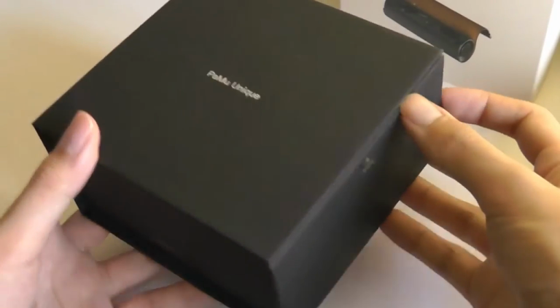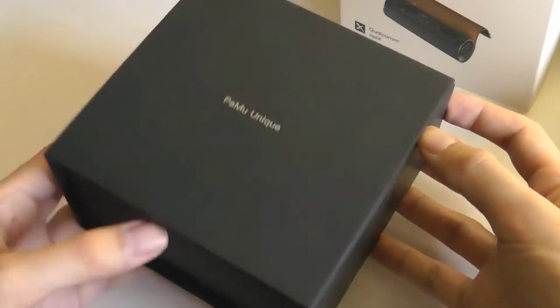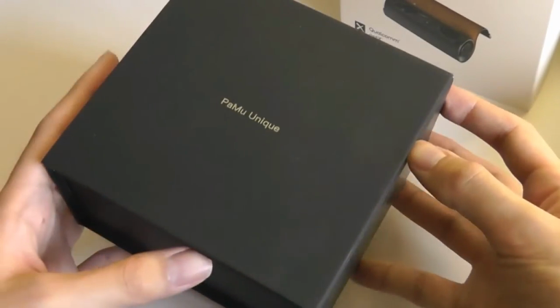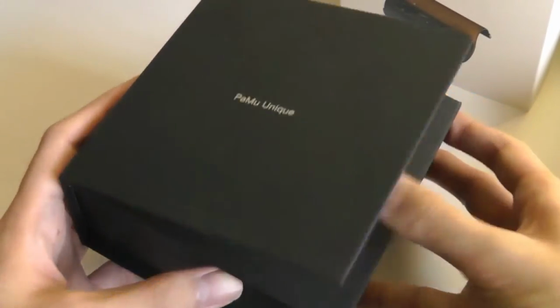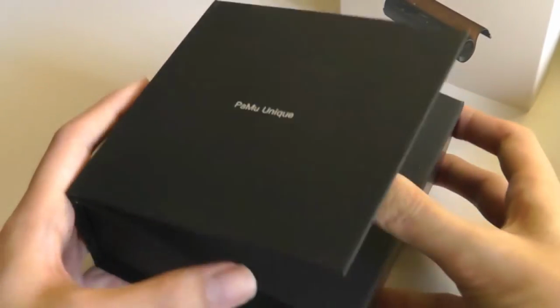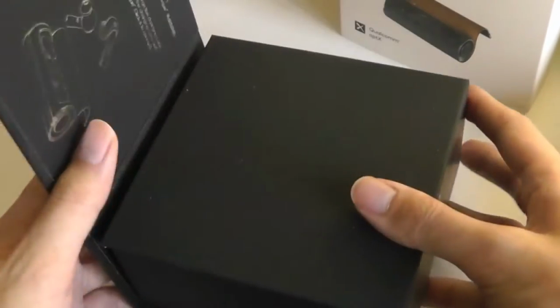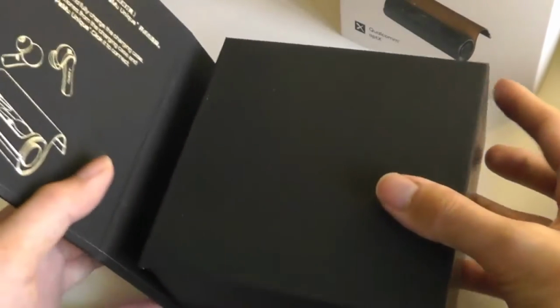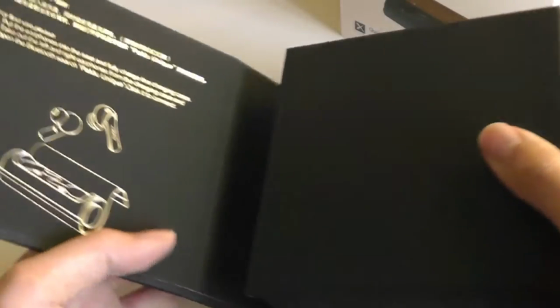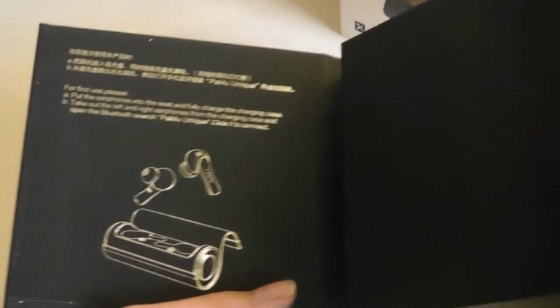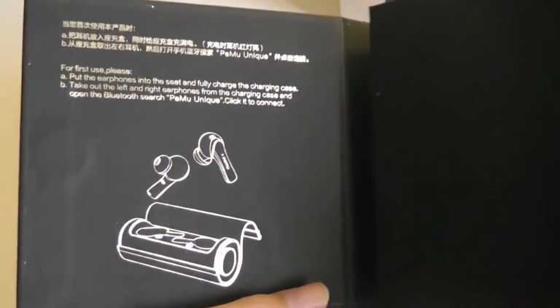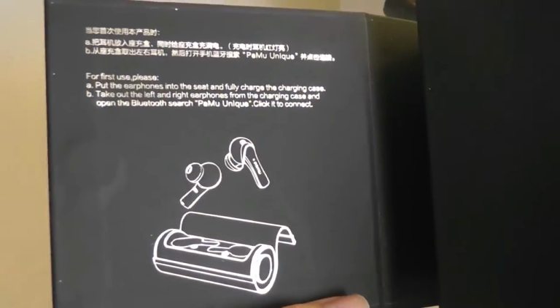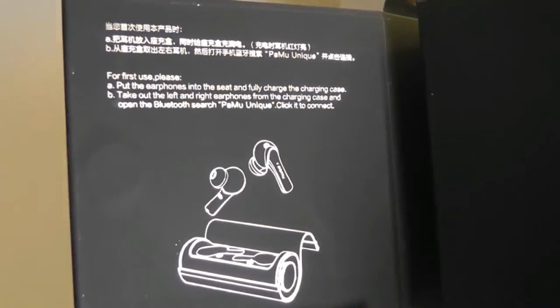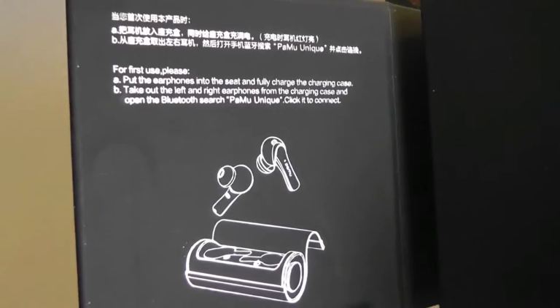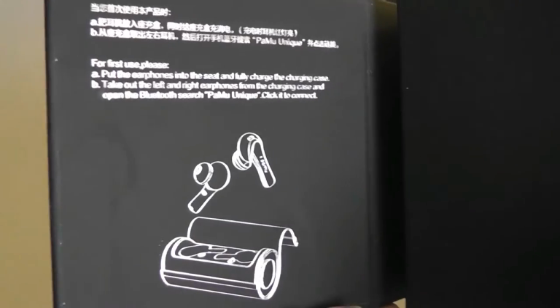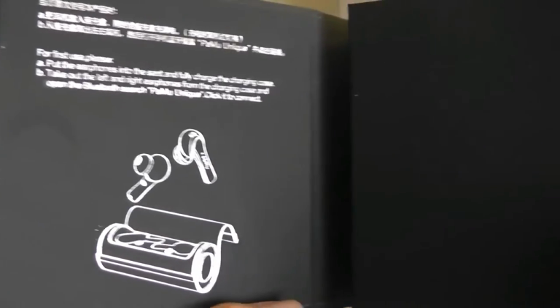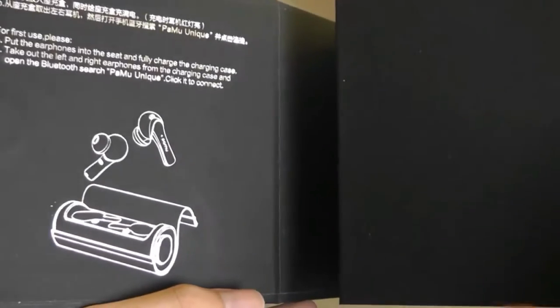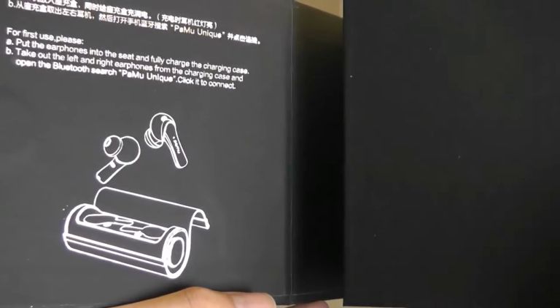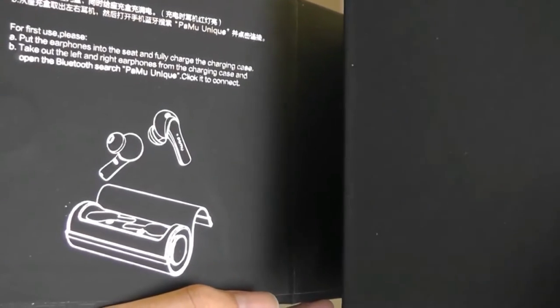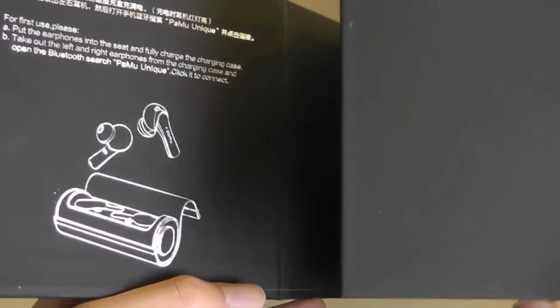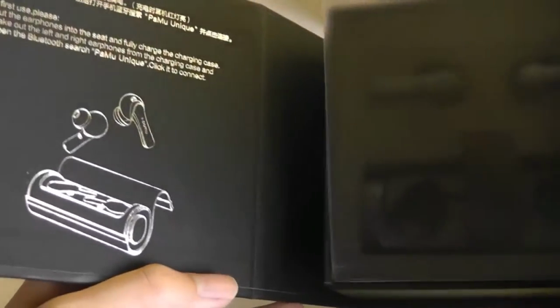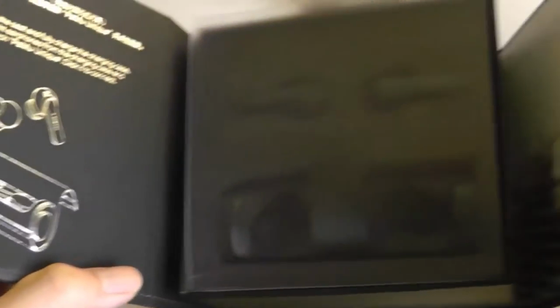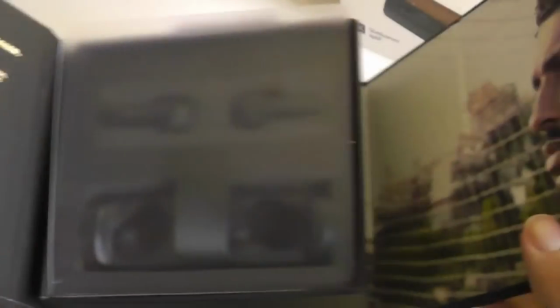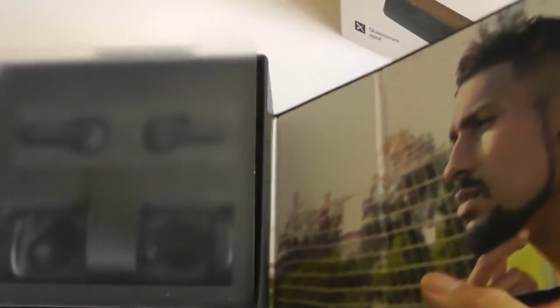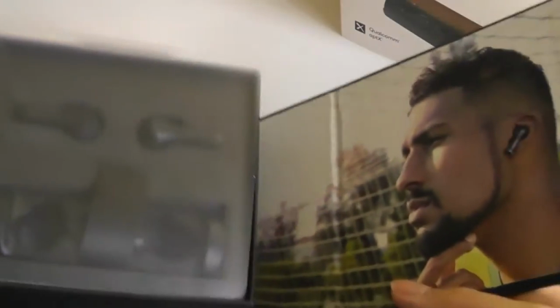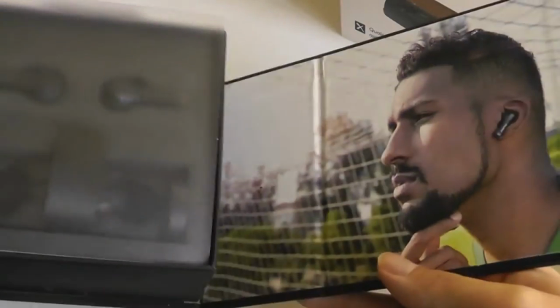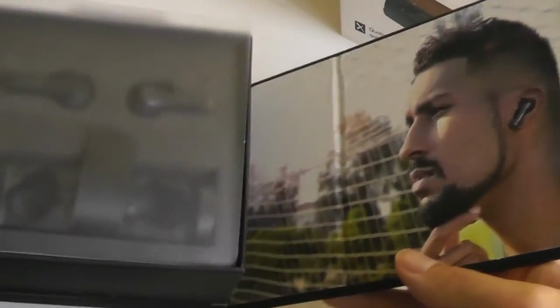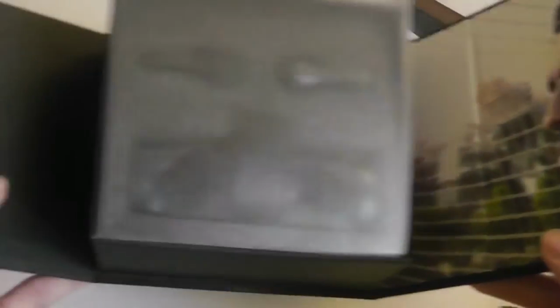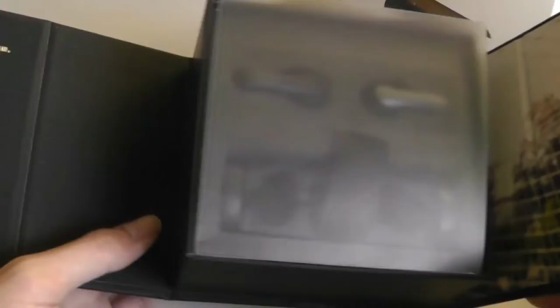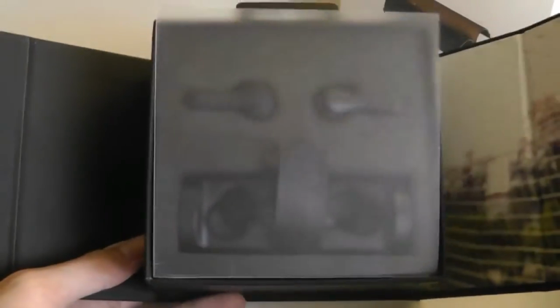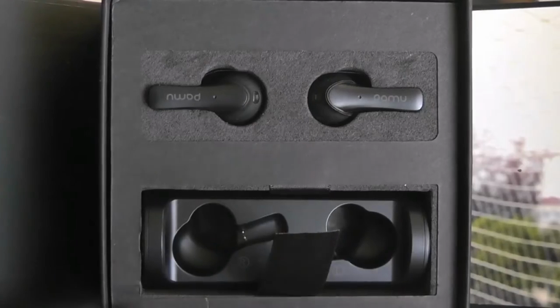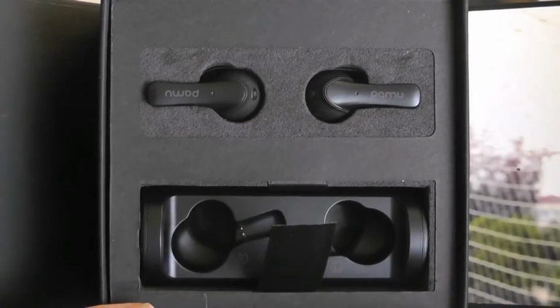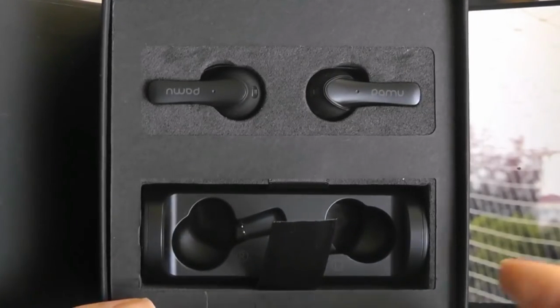Inside the box we have a black box — it simply says Pamu Unique. It's magnetic and has these gold coverings on it. It's a very fancy presentation that tells you how to charge it and get started with it.